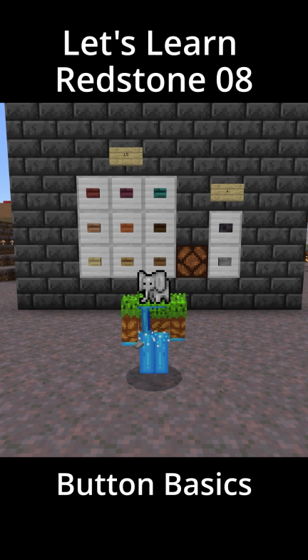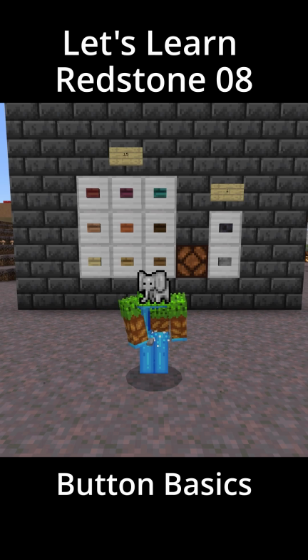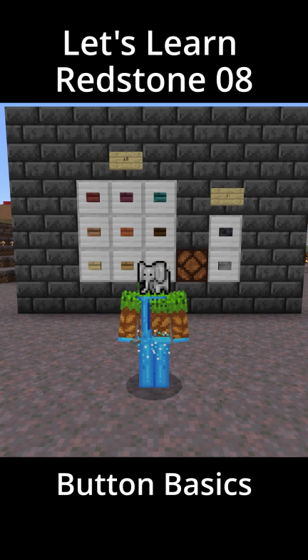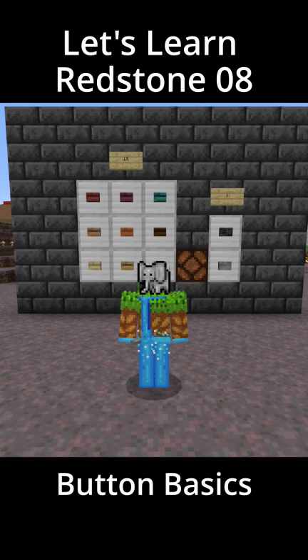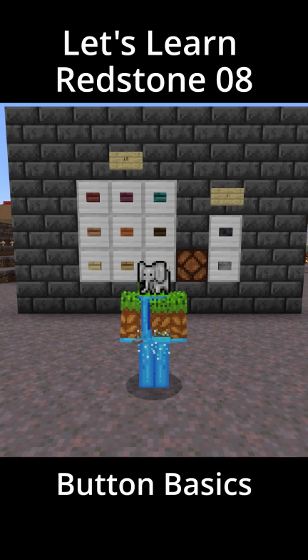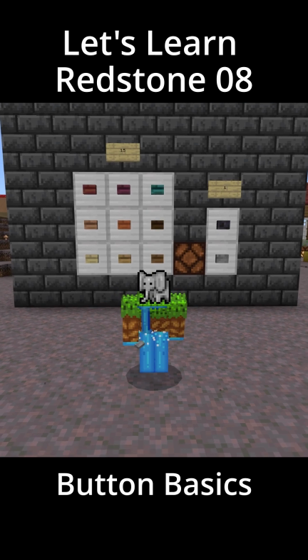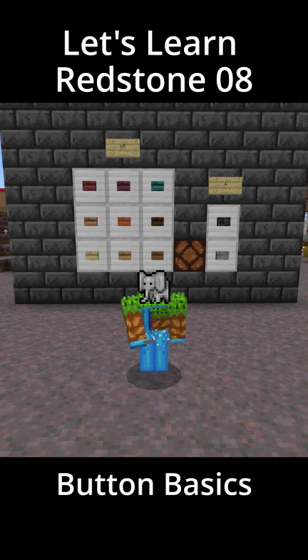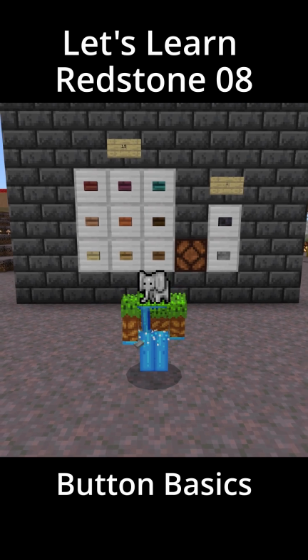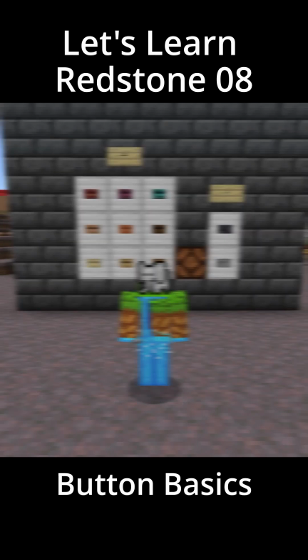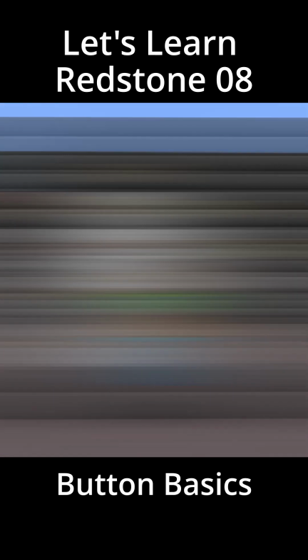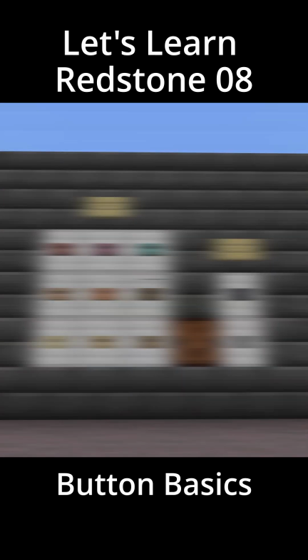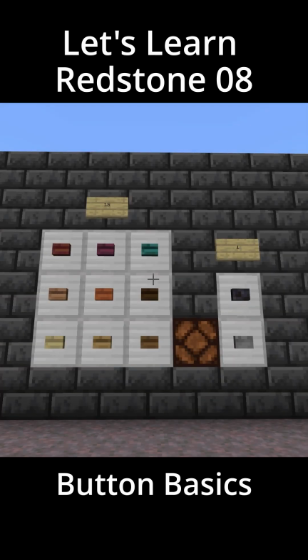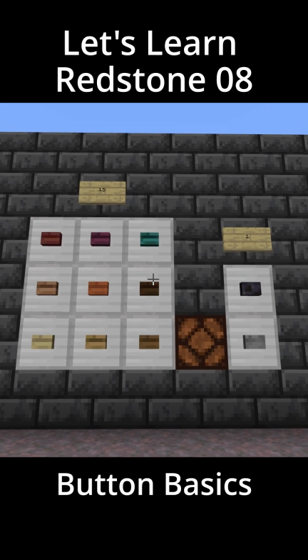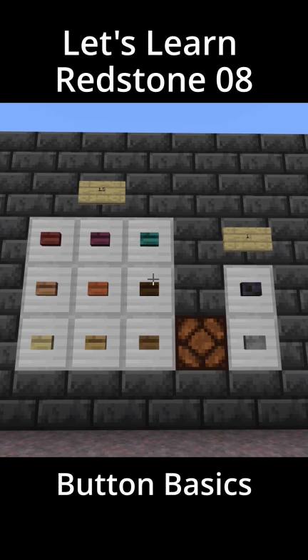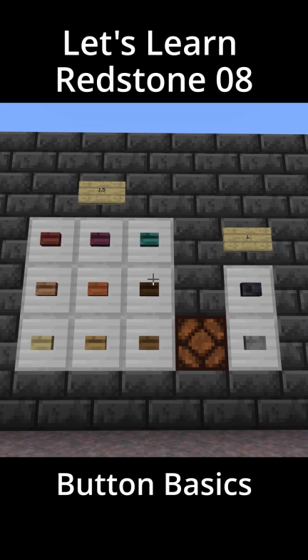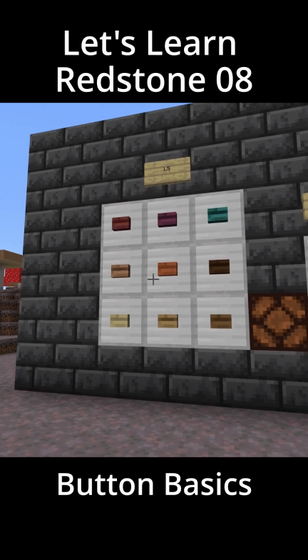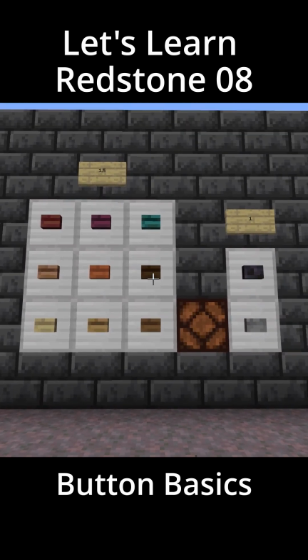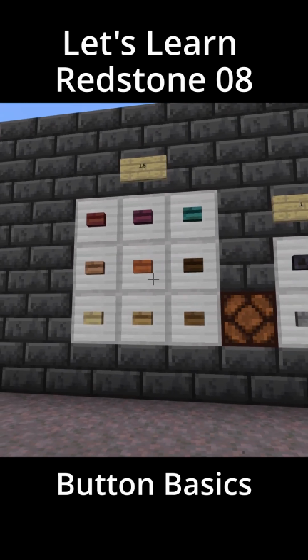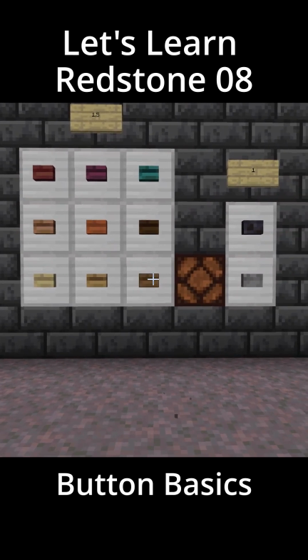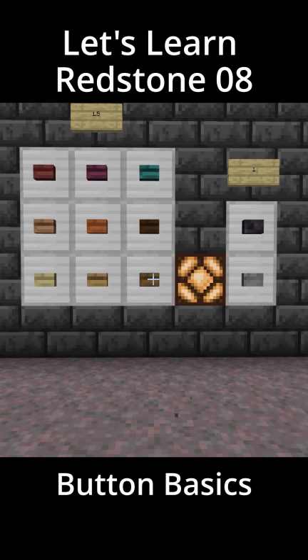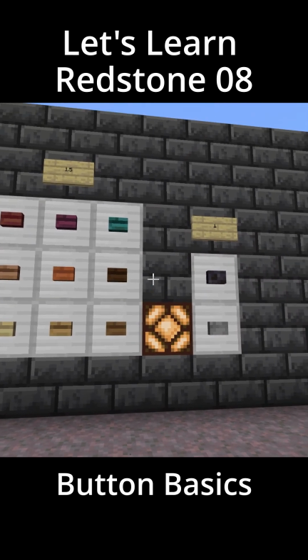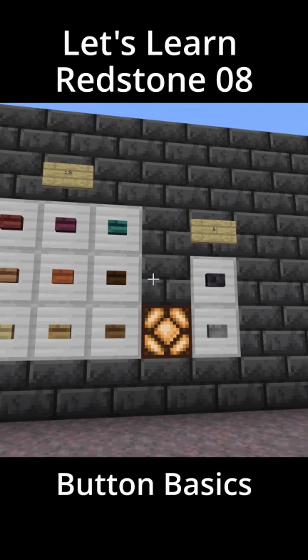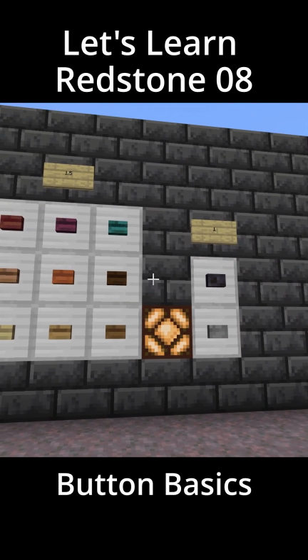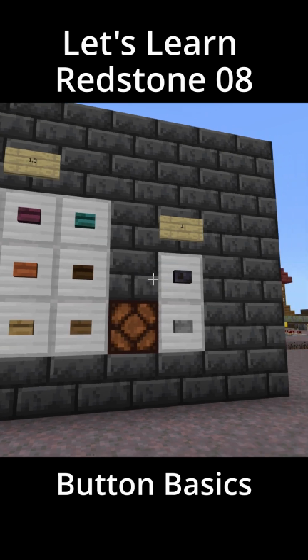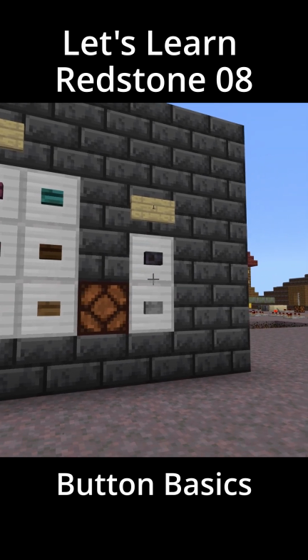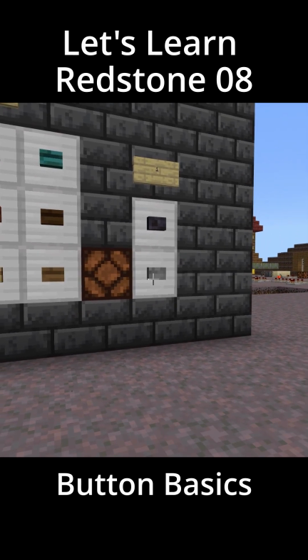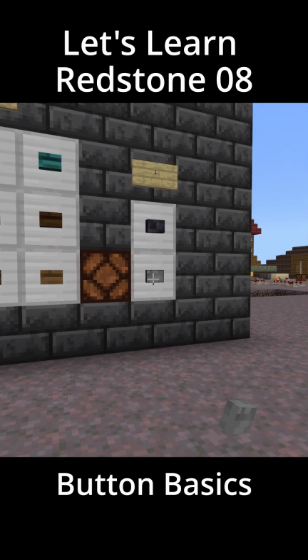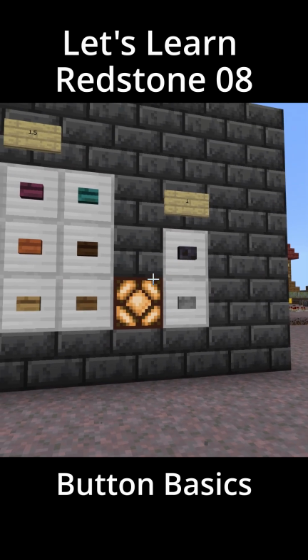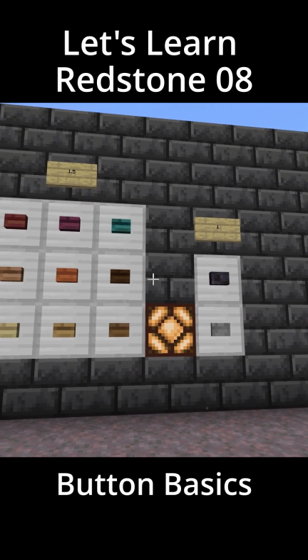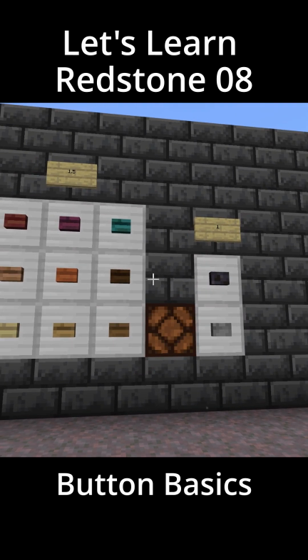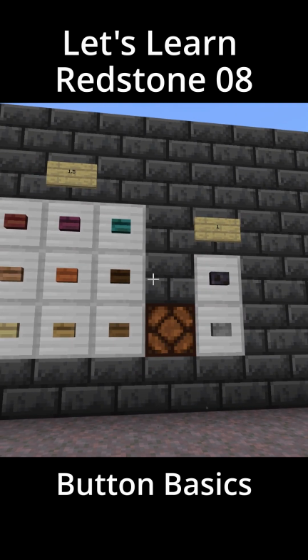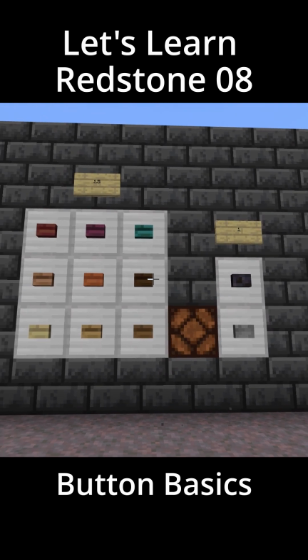Let's learn some redstone with Omelette Dew. This time we're going to talk about buttons. There are nine wooden buttons and two stone buttons. The nine wooden buttons activate for 1.5 seconds, and the two stone buttons only activate for one second.